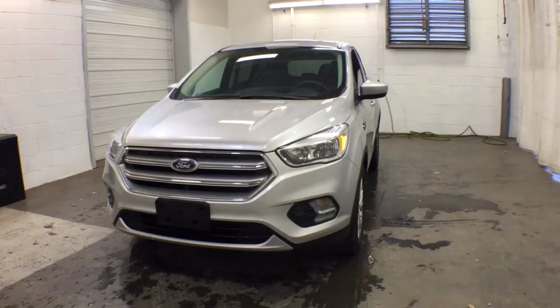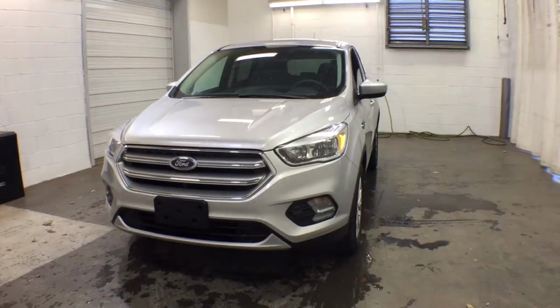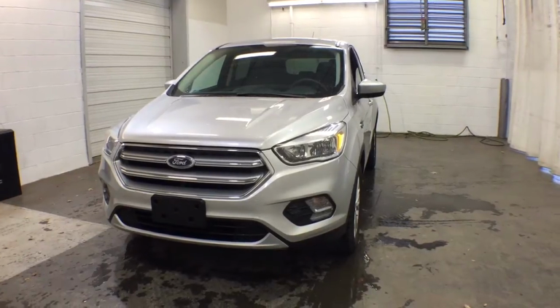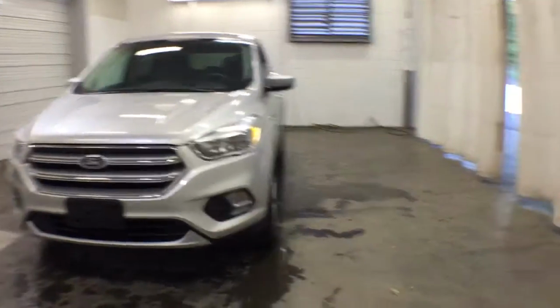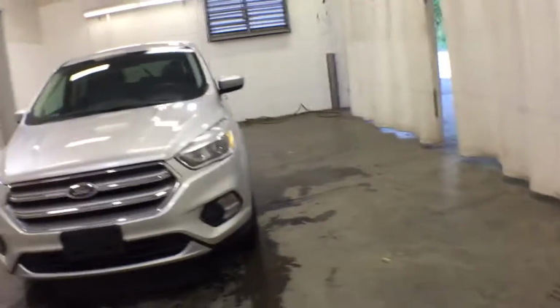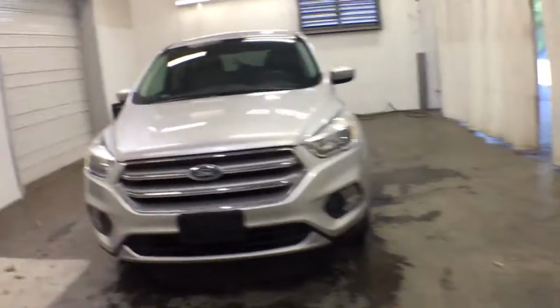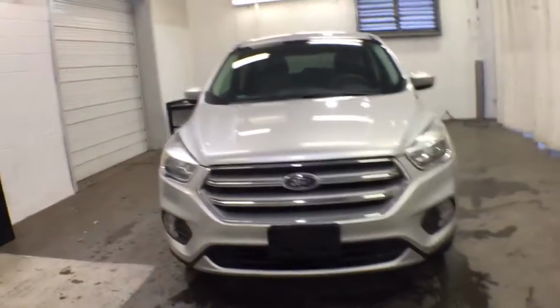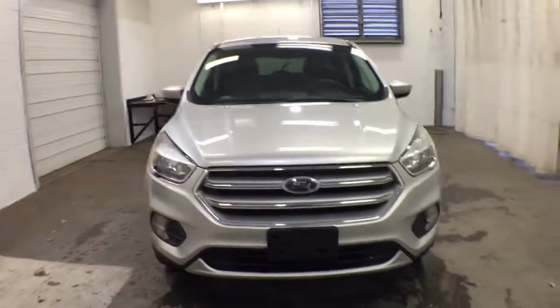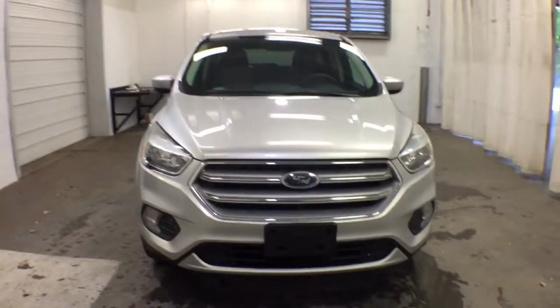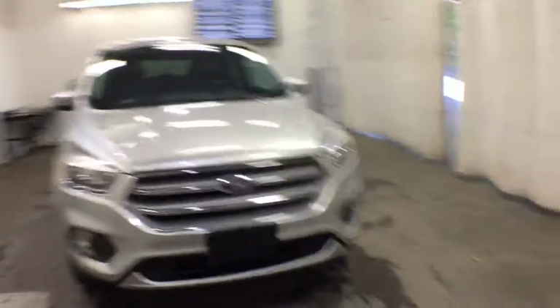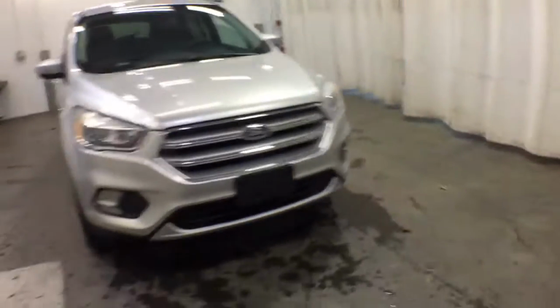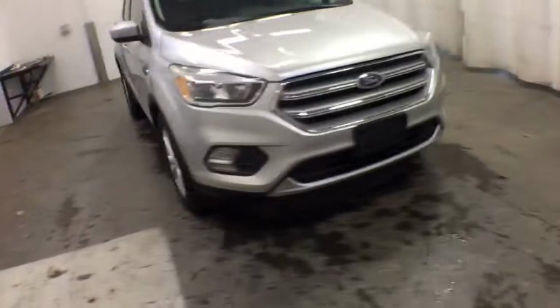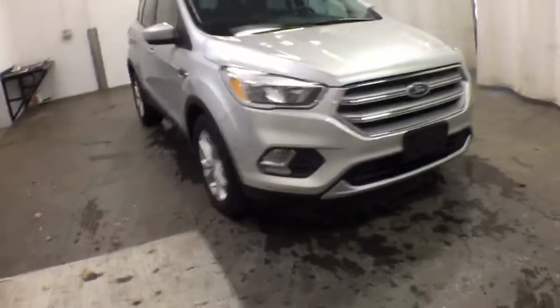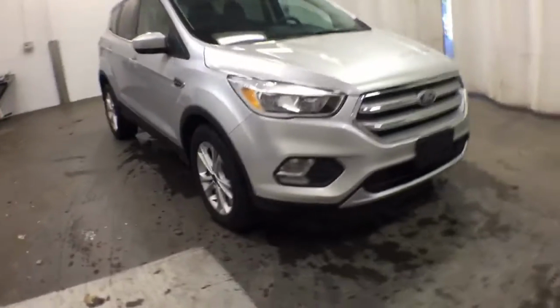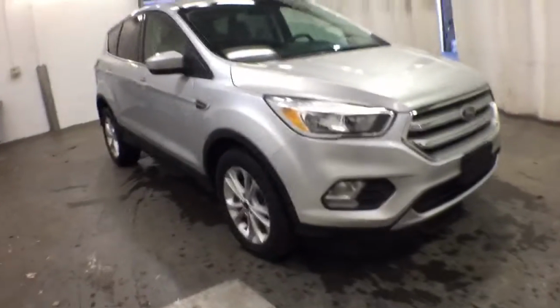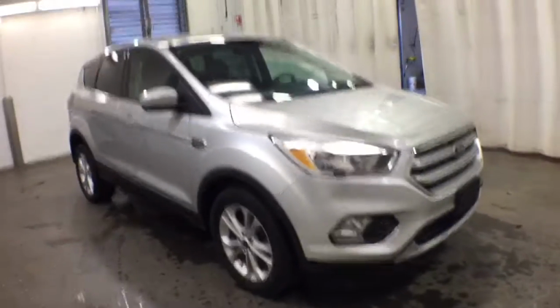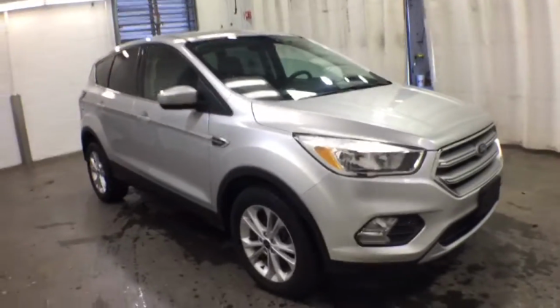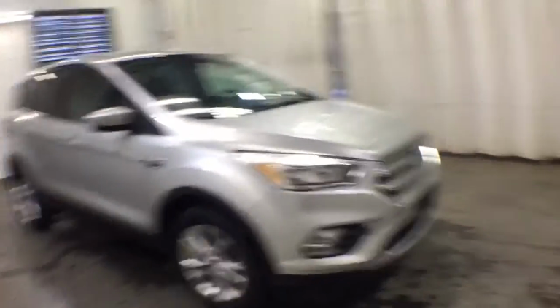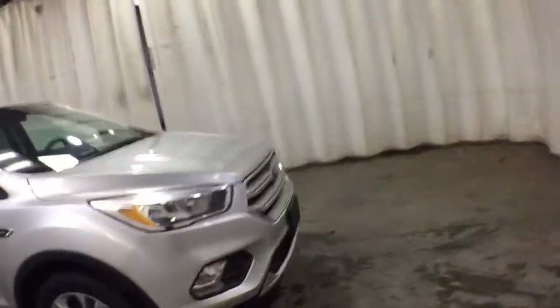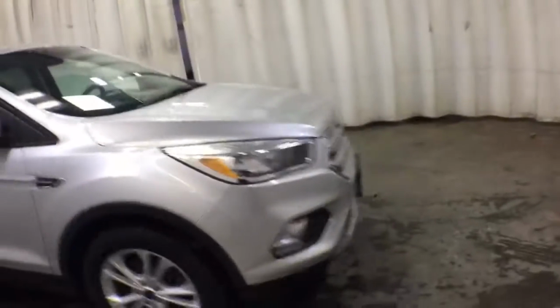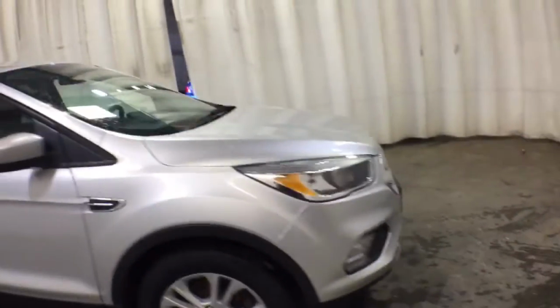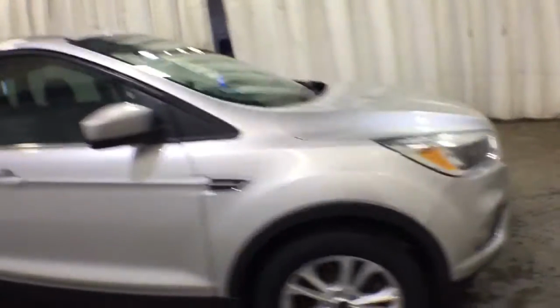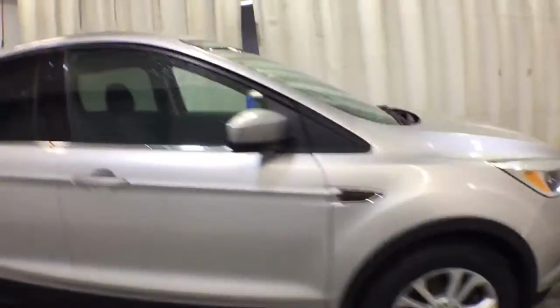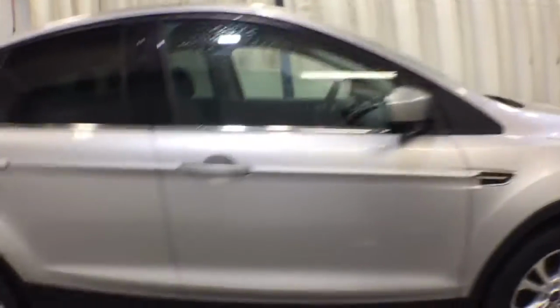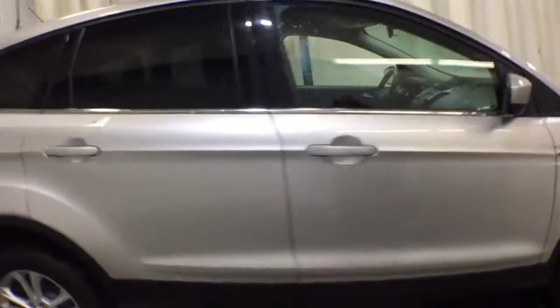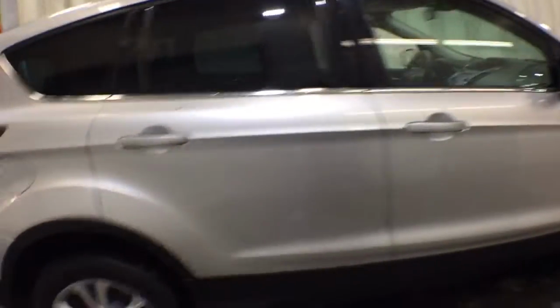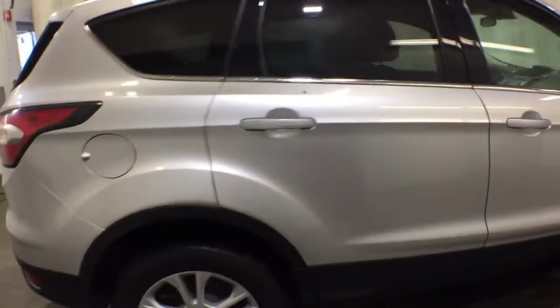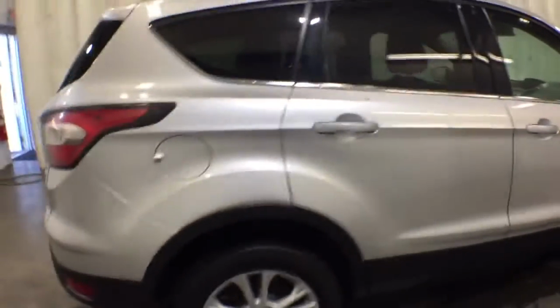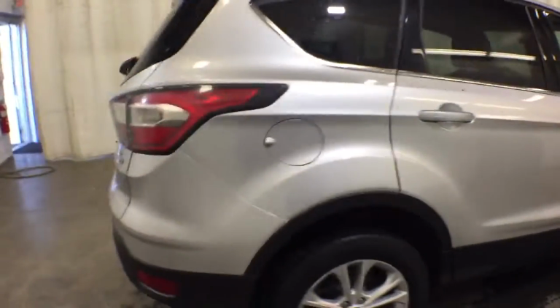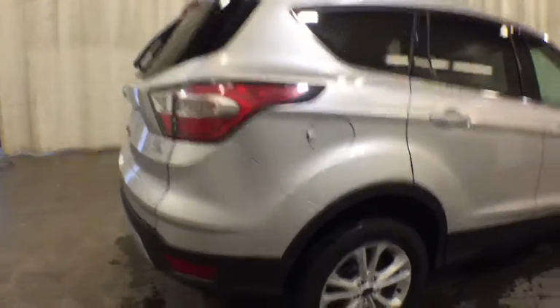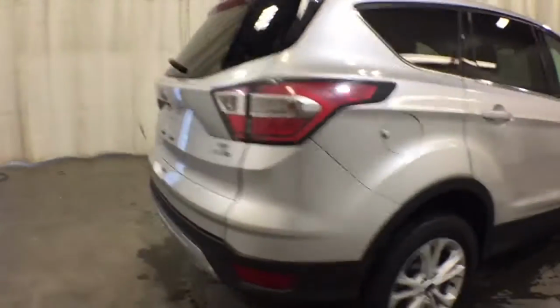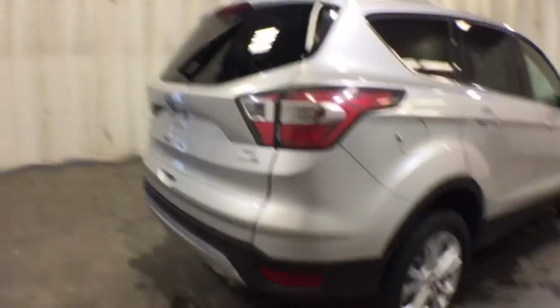Introducing the 2017 Ford Escape. This vehicle still has fewer than 70,000 miles on the clock, so it won't last long. Get all the tools you need to make adventures comfortable and stress-free with this capable, comfortable Escape.